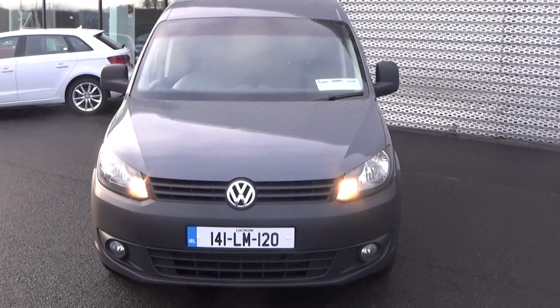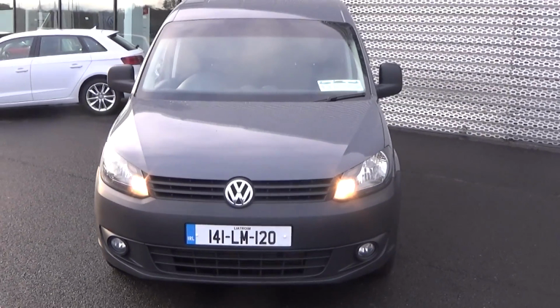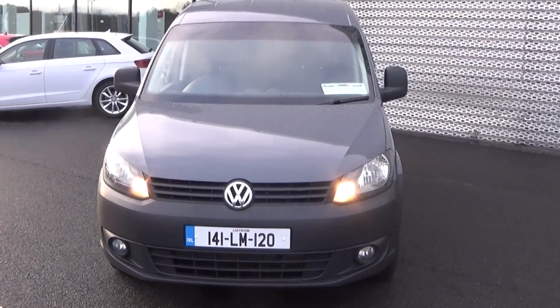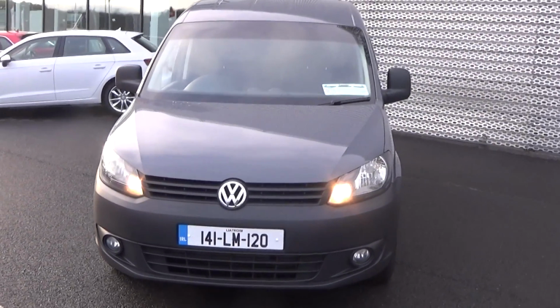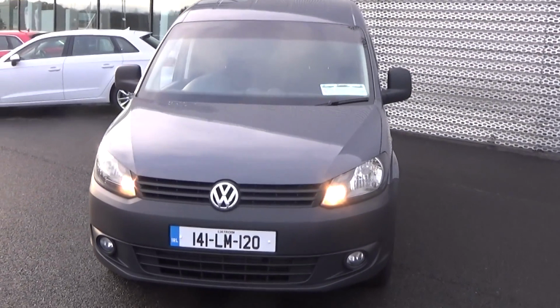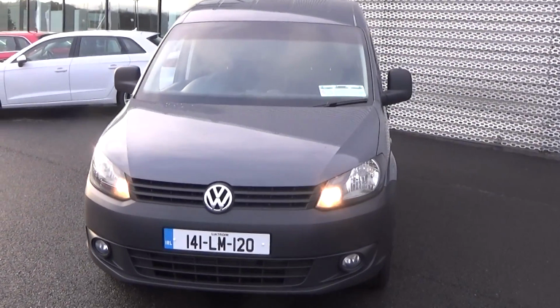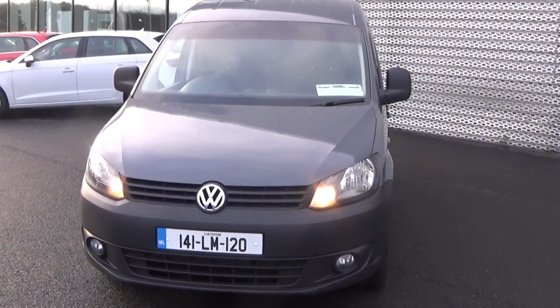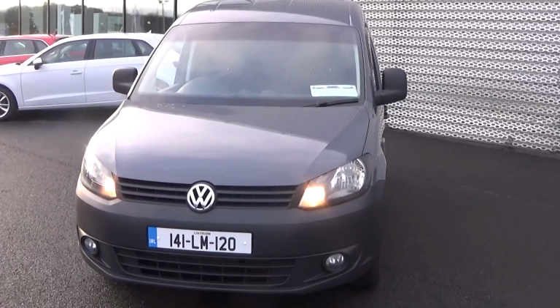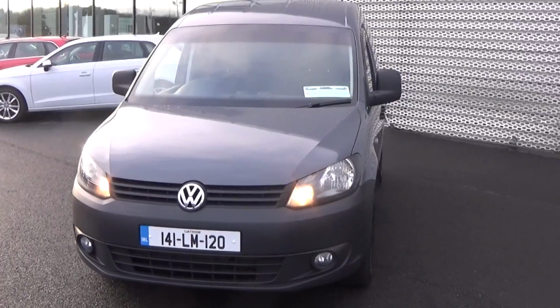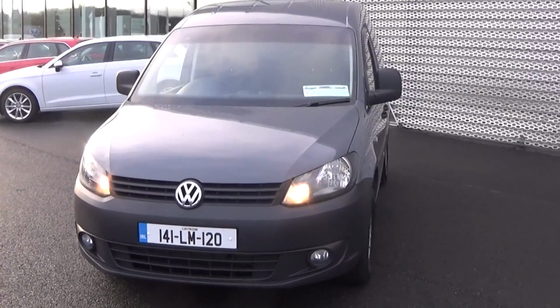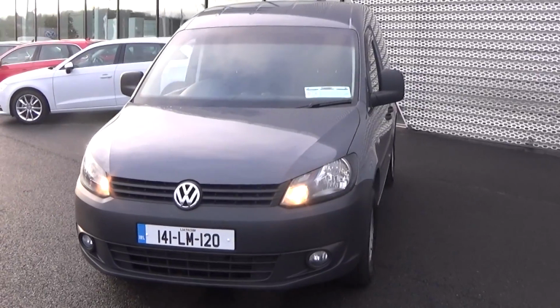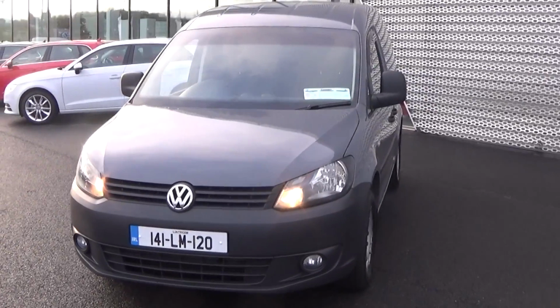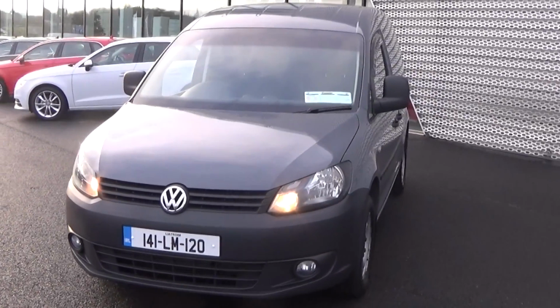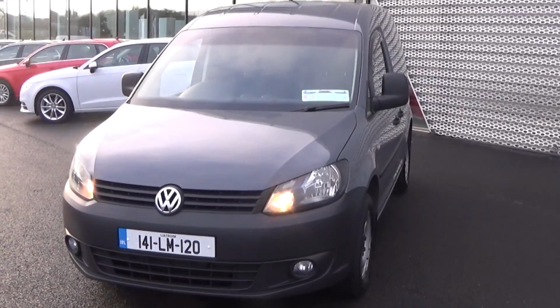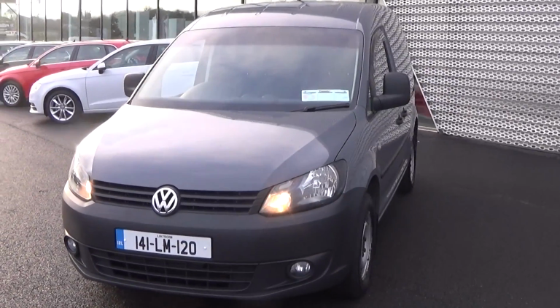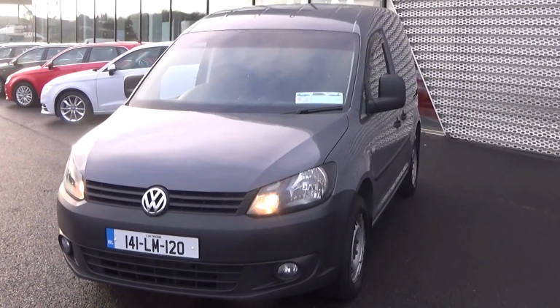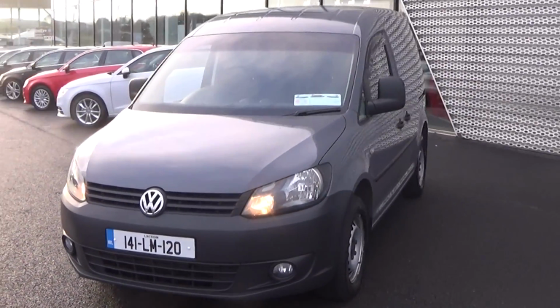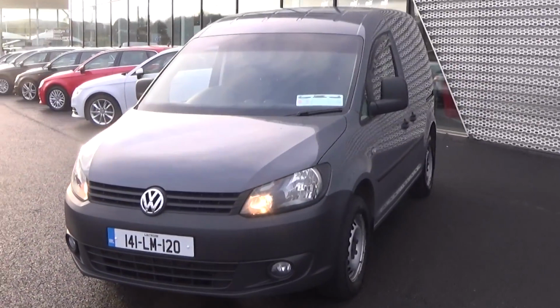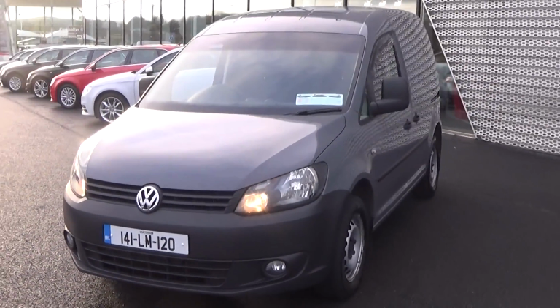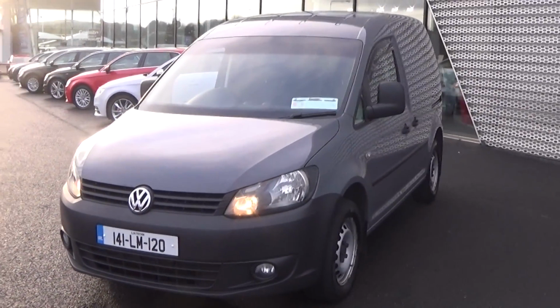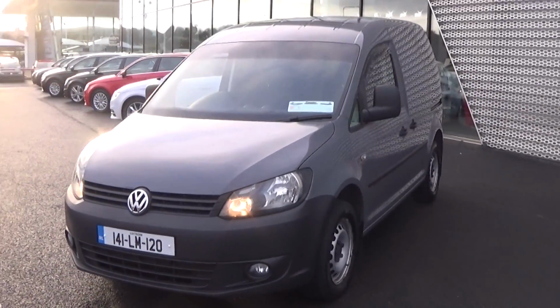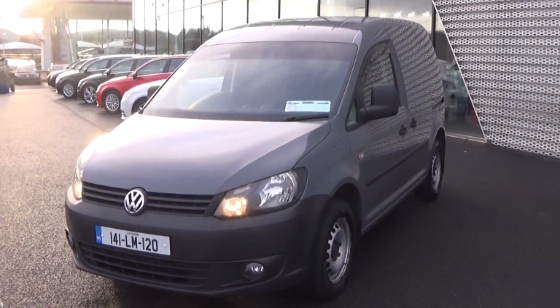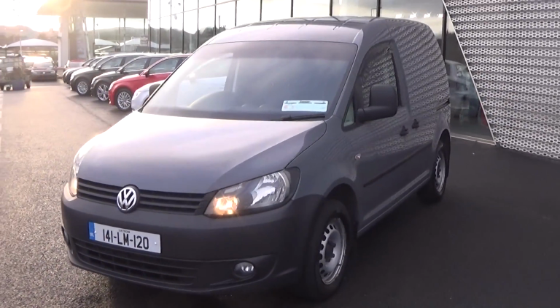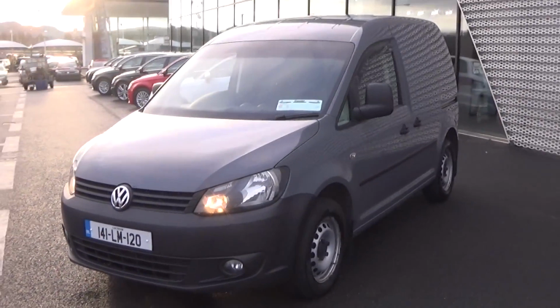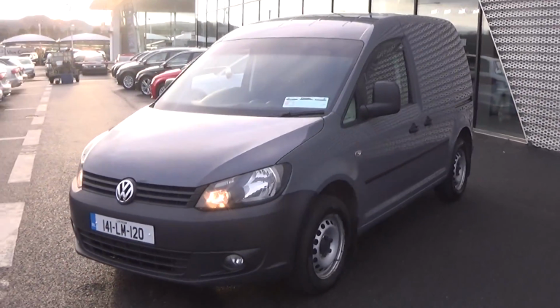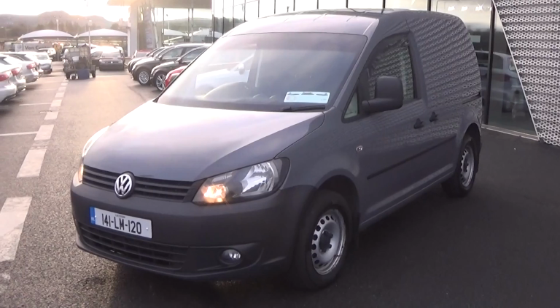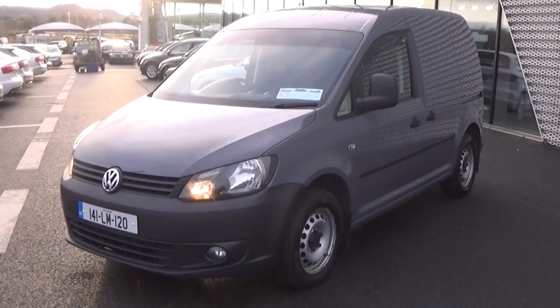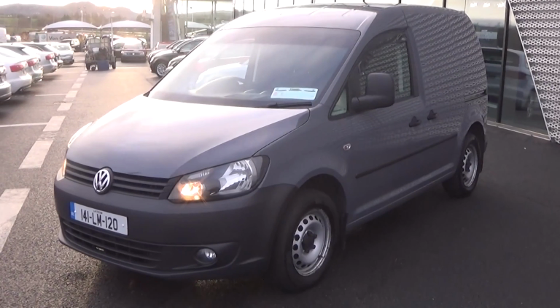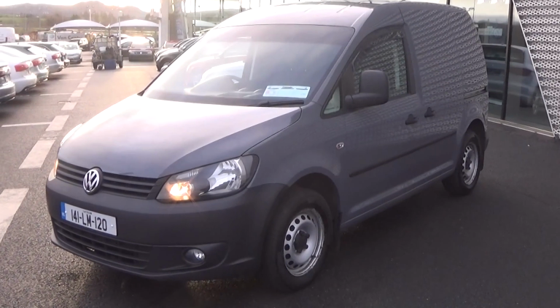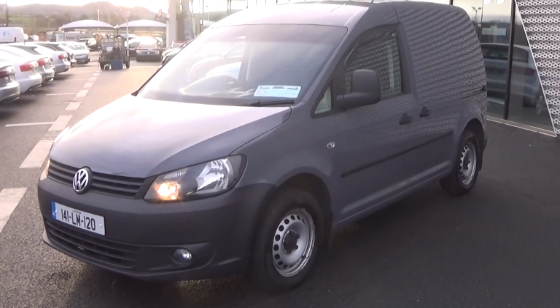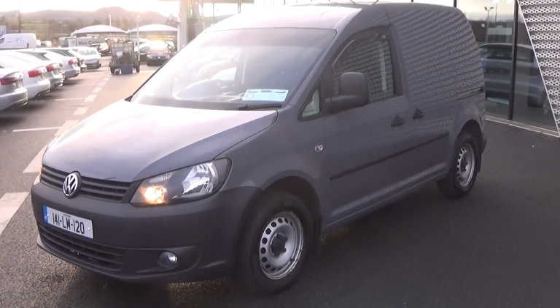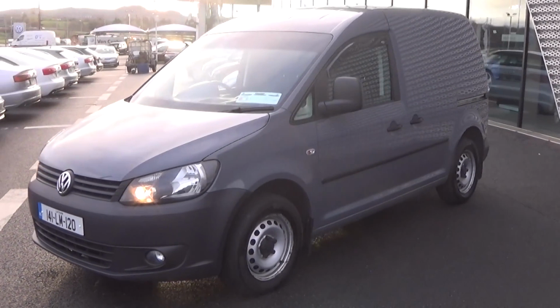Making our way to the front, we have the daytime running lights and, as you can see, below your front fogs for additional safety. Moving to the side profile, we have the sliding door giving you access to the rear.